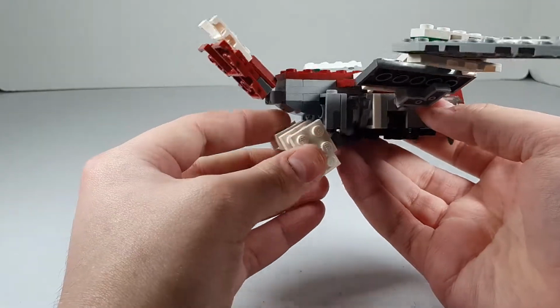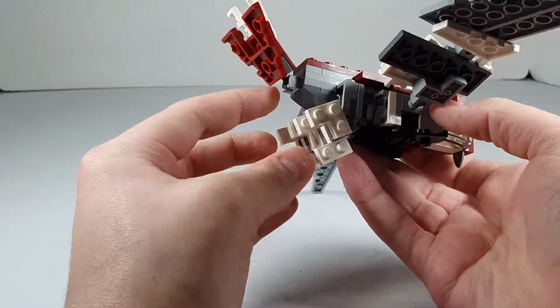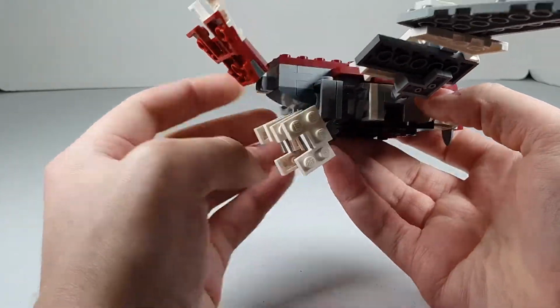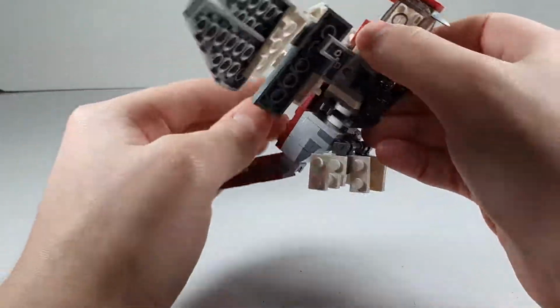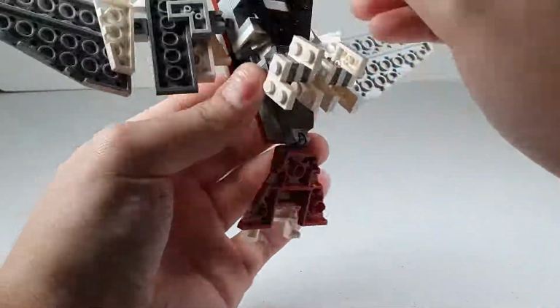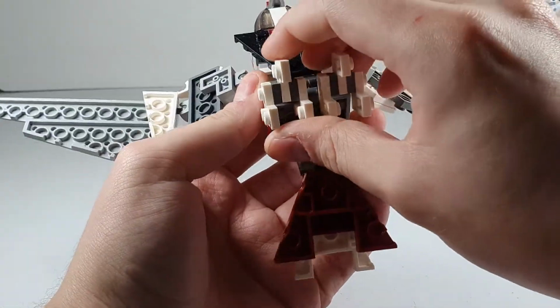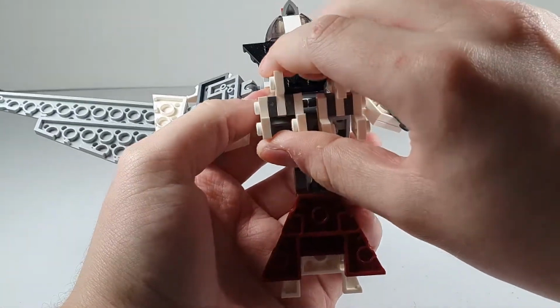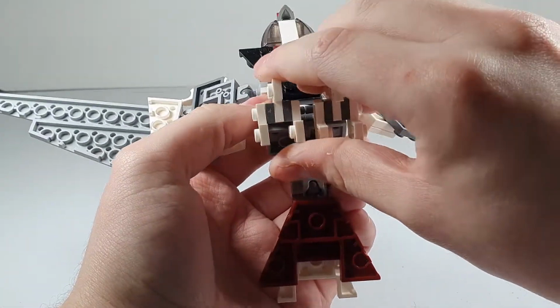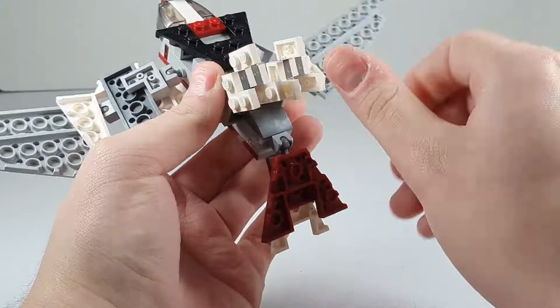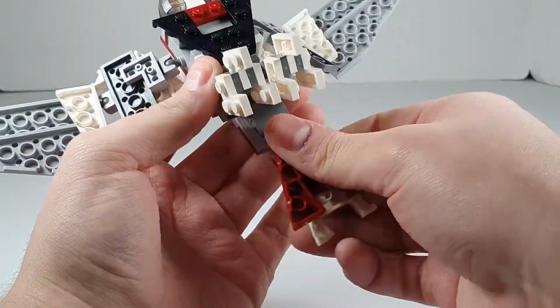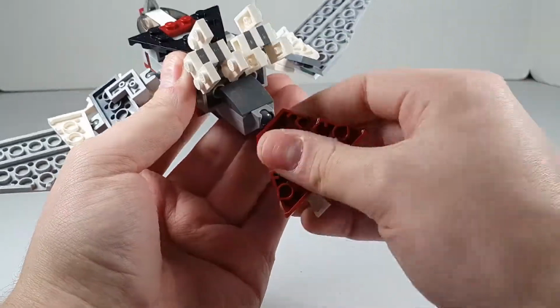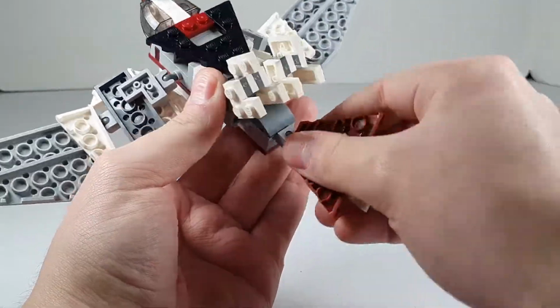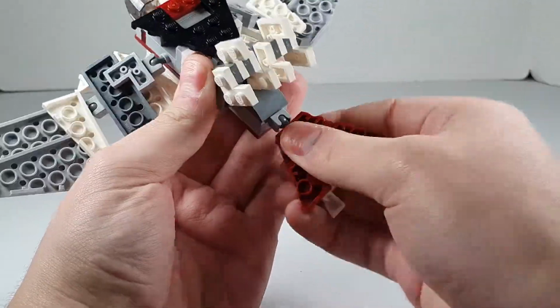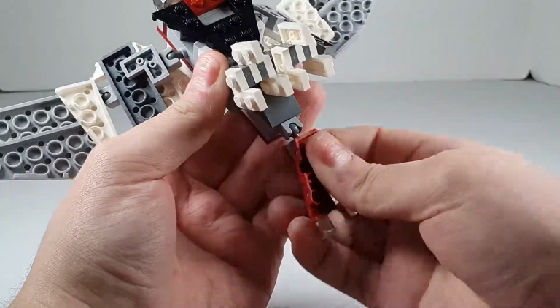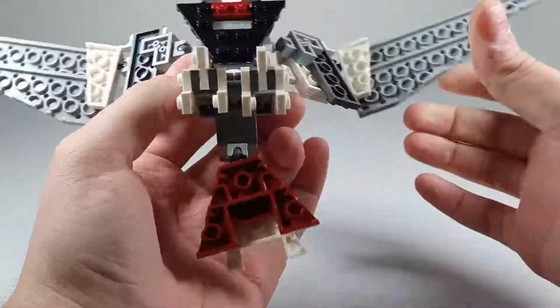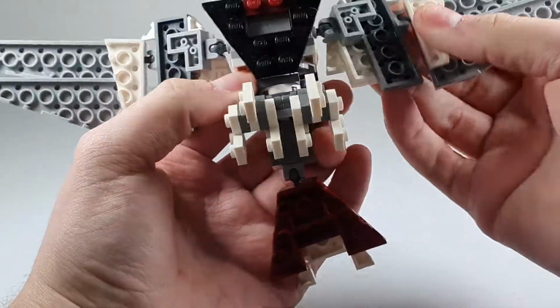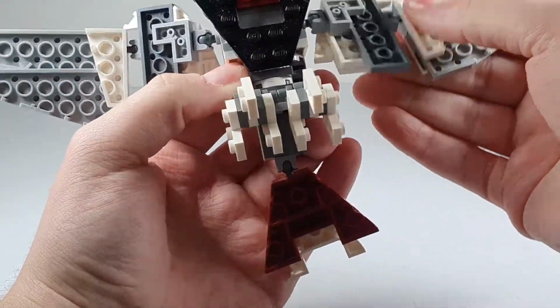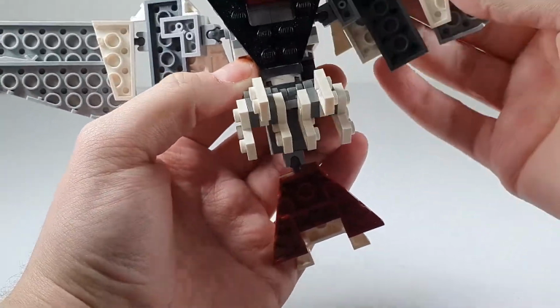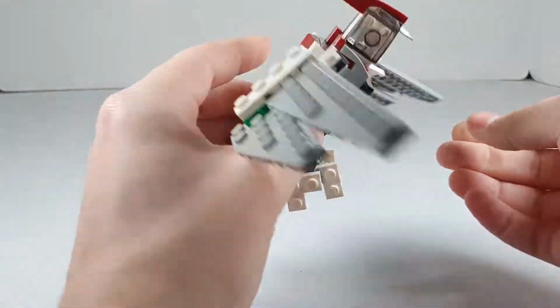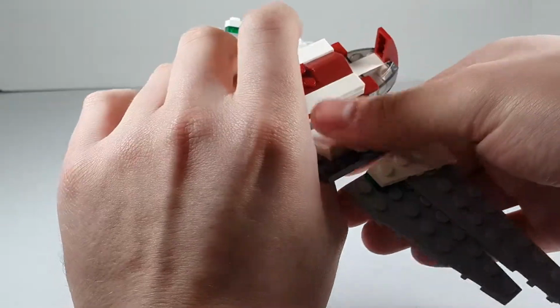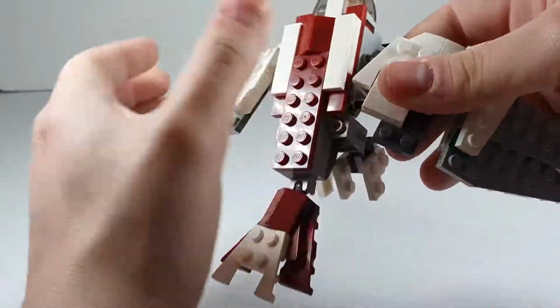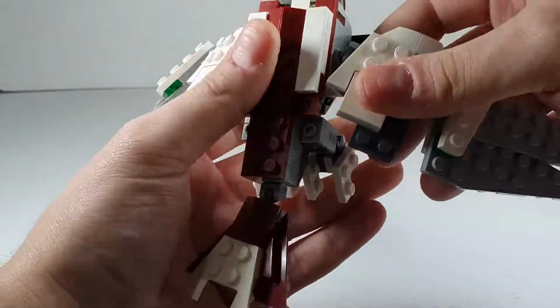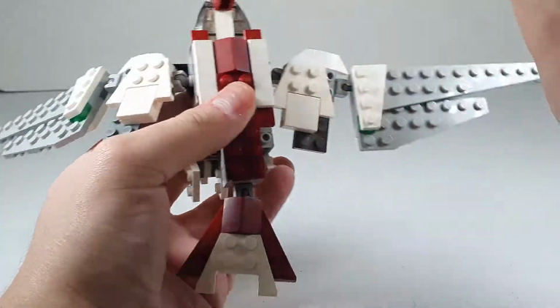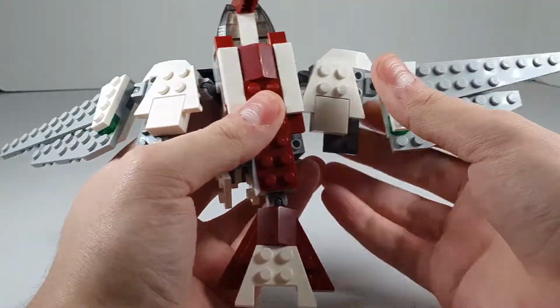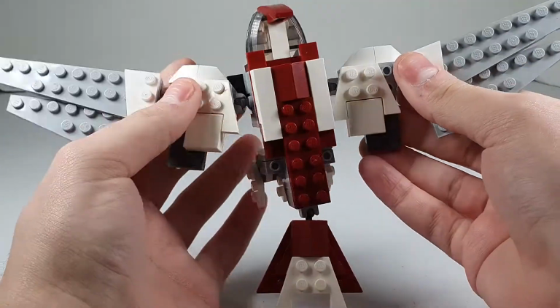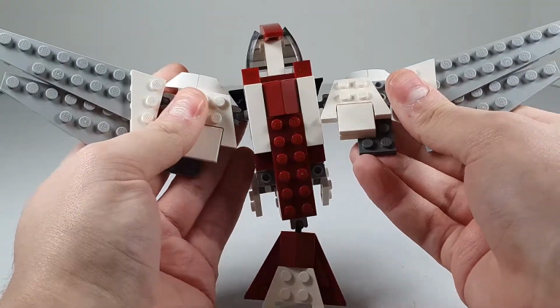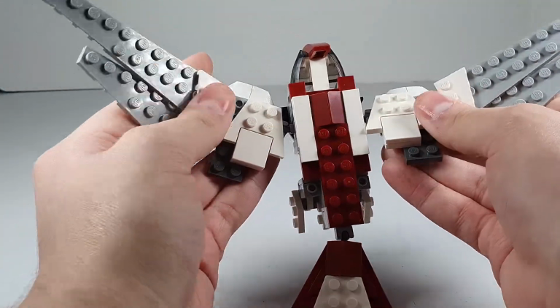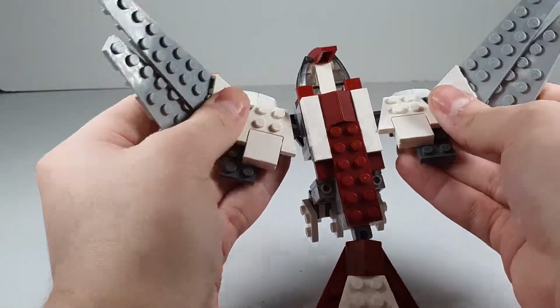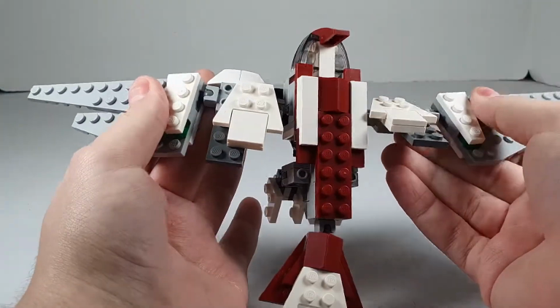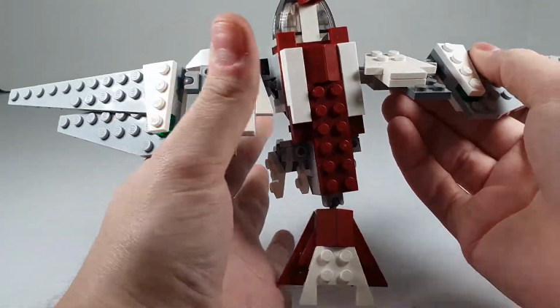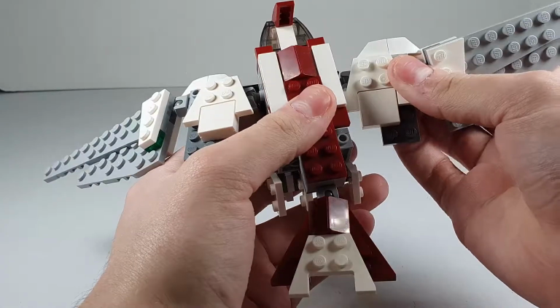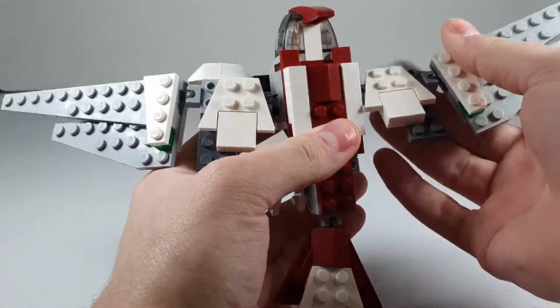There are little talons for the feet. The tail is on a little mixel joint, as are the wings. The wings look very nice — it's a very nice little build.